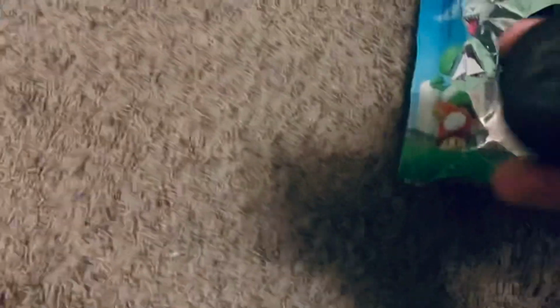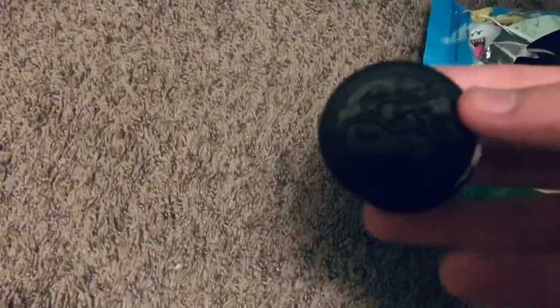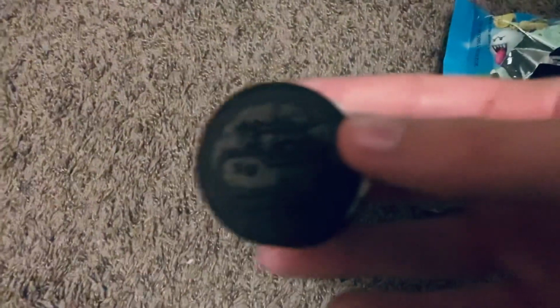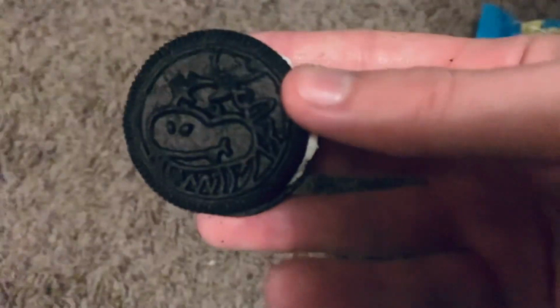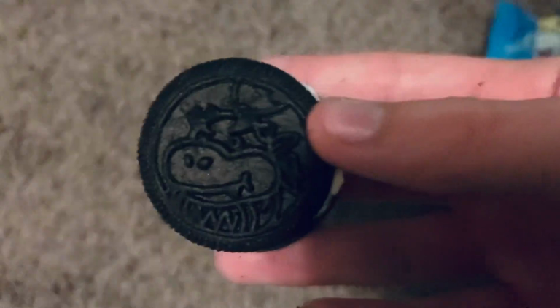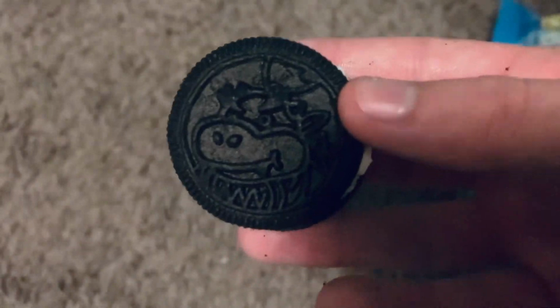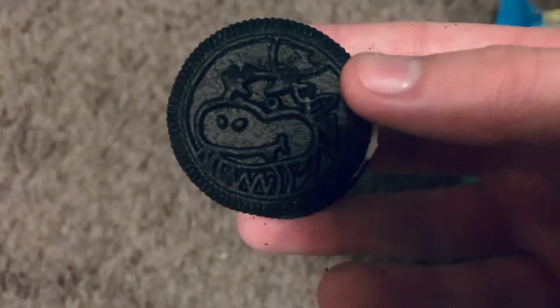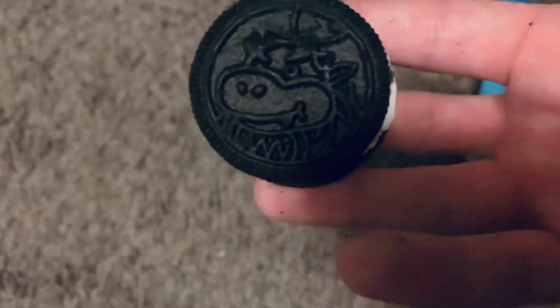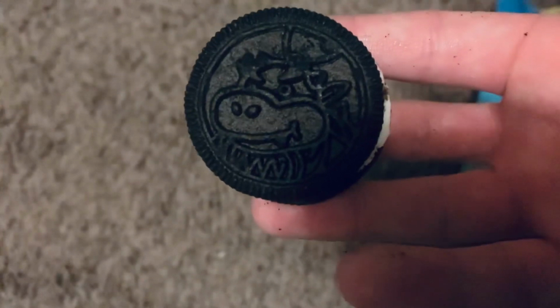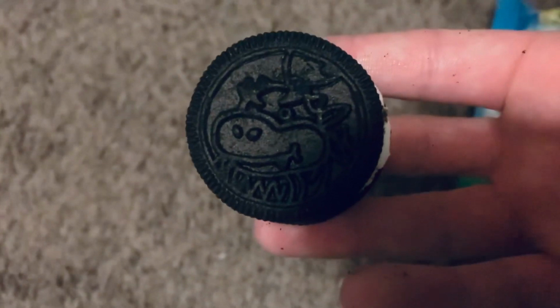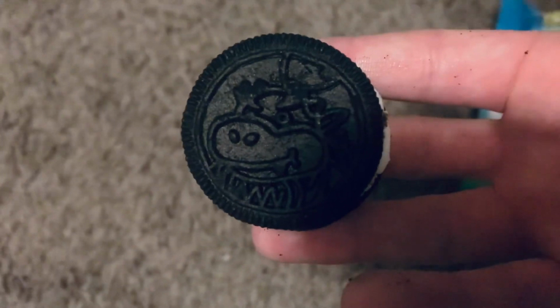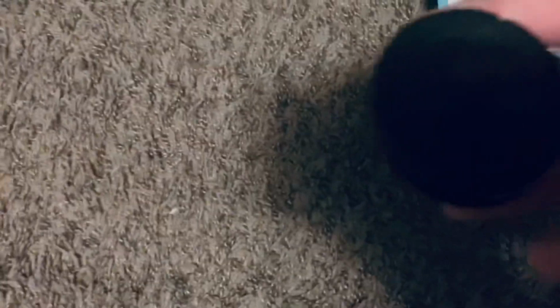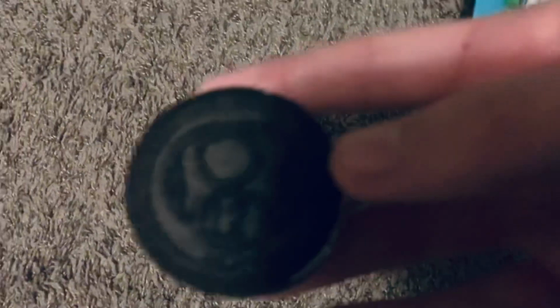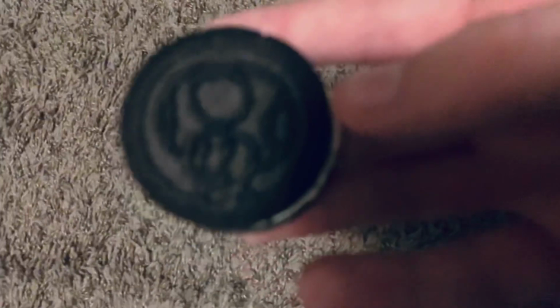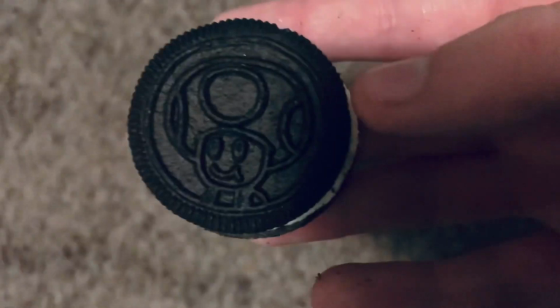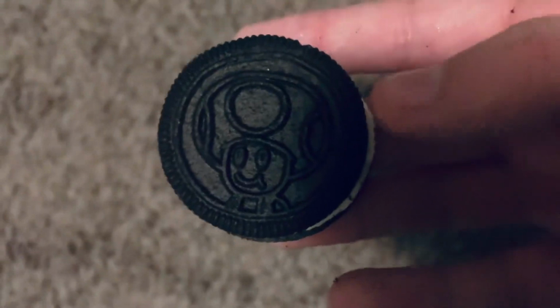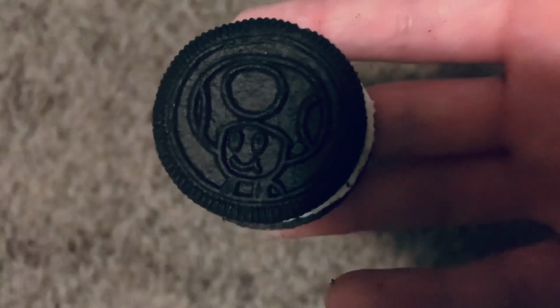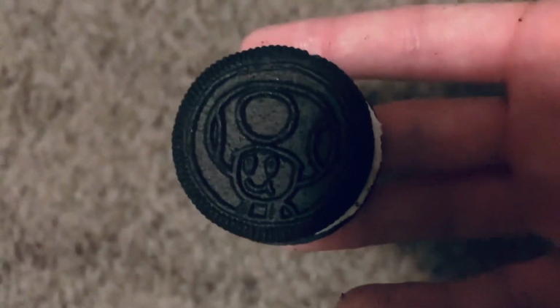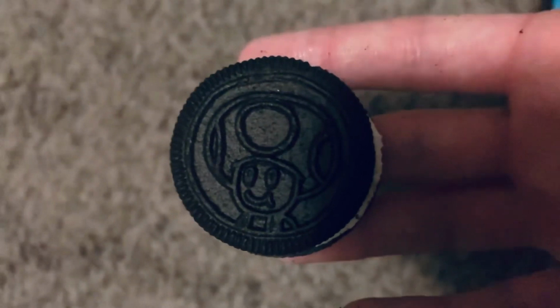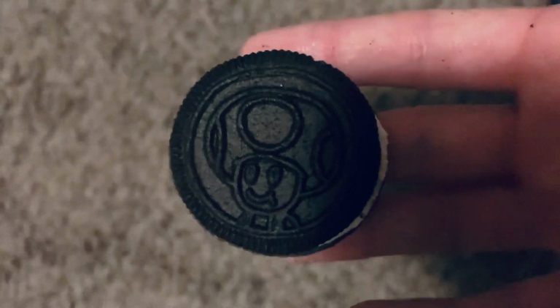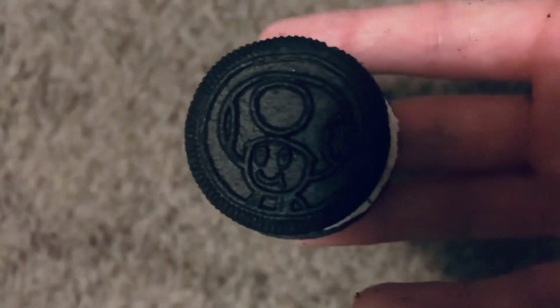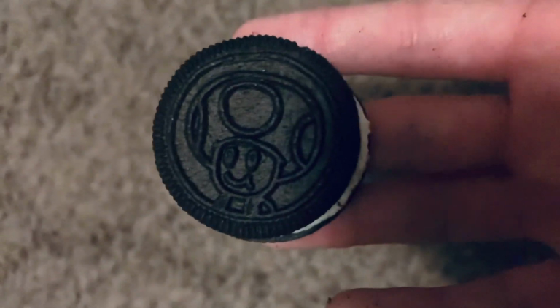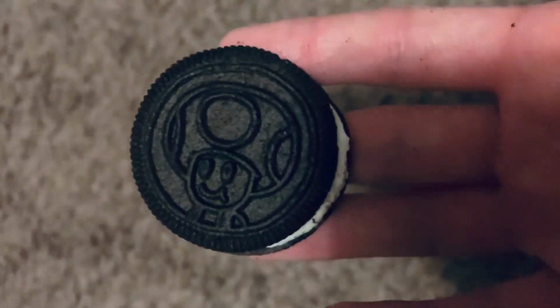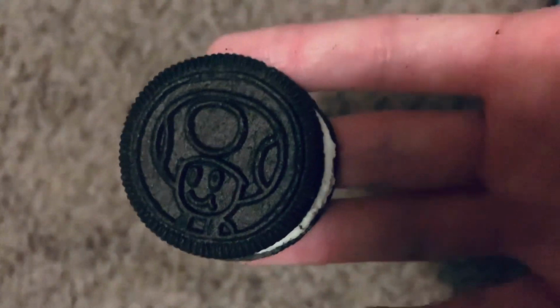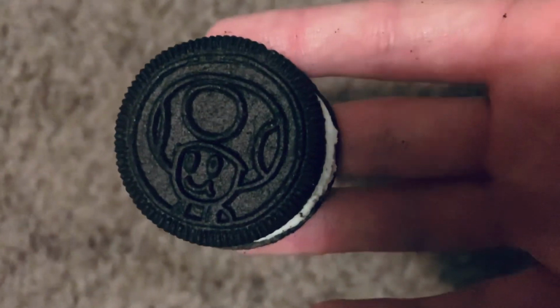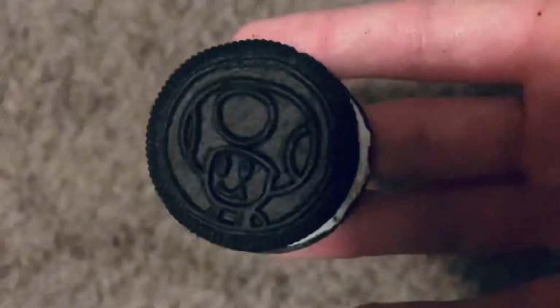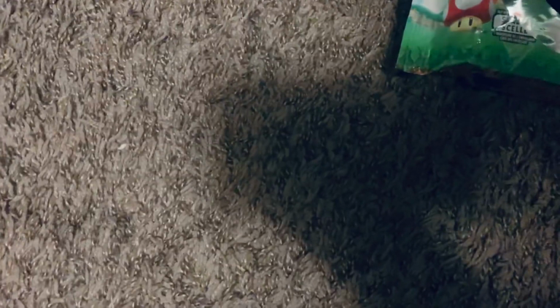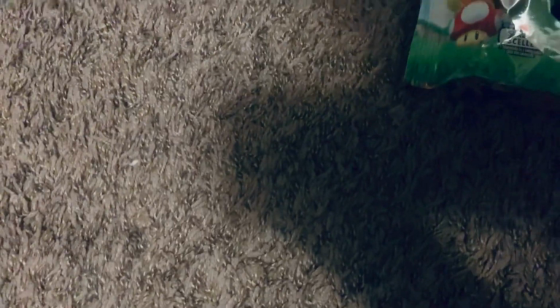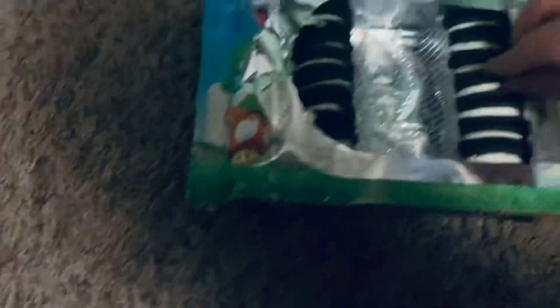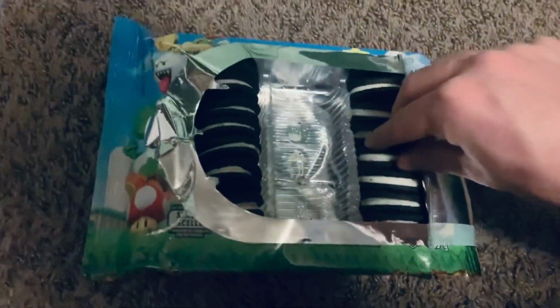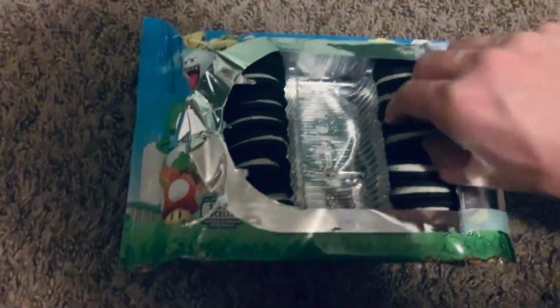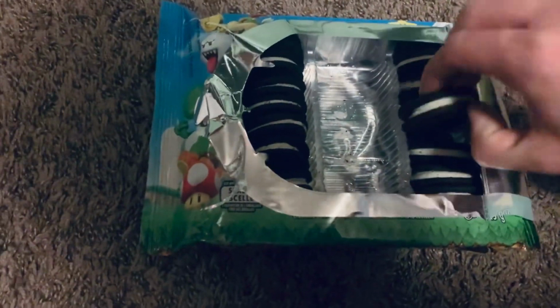Oh my God, look at this. This is Bowser Jr. — that is so cursed. Look at his mouth, bro. This is Toad. It actually kind of — this one's the best one, I think. This one is definitely the most realistic to the character. We are halfway through, getting into the other rows here.